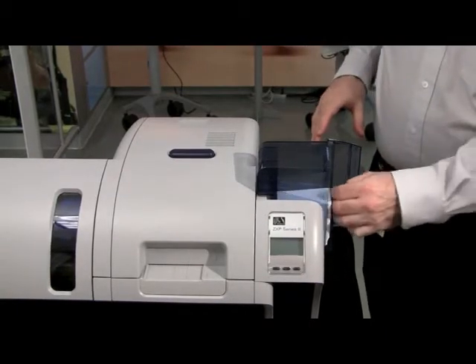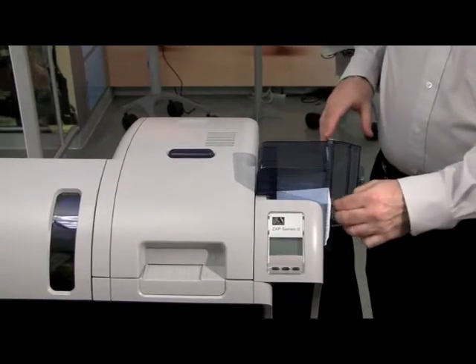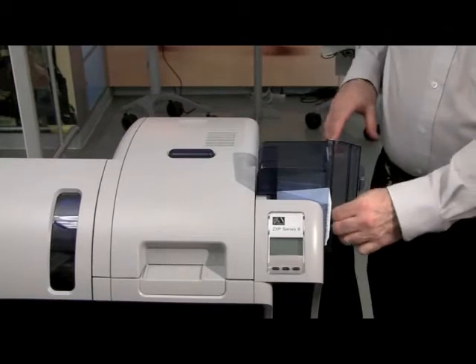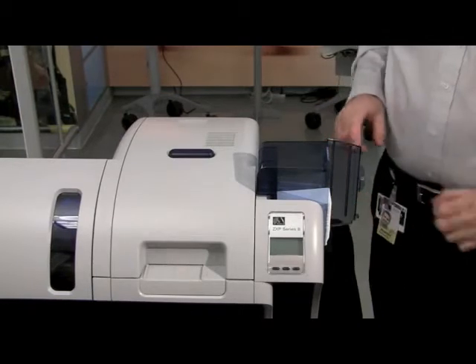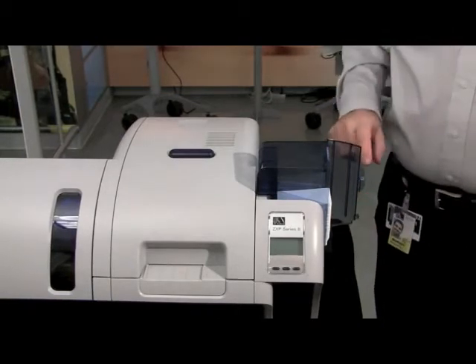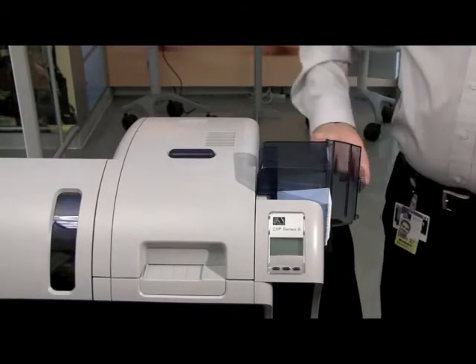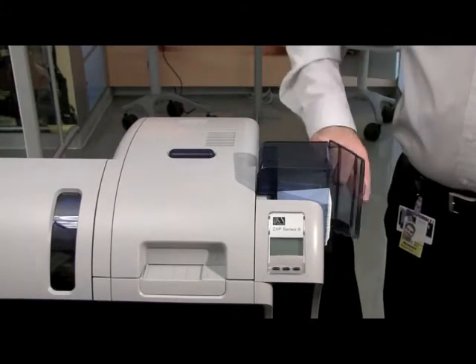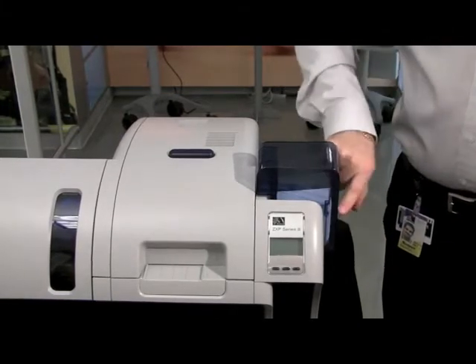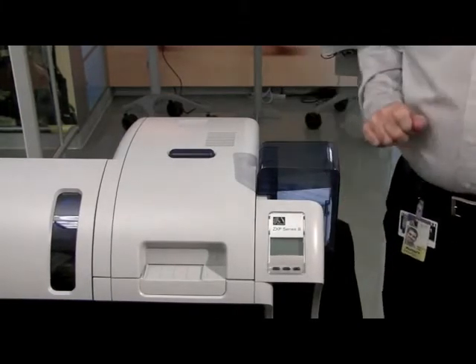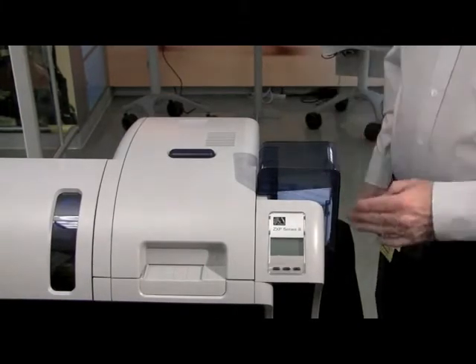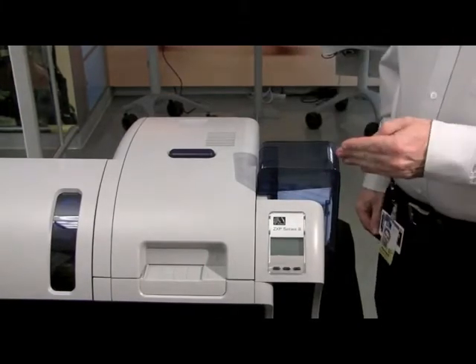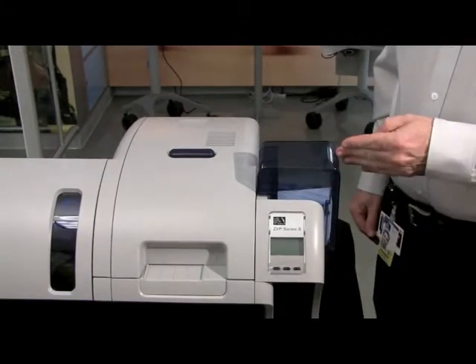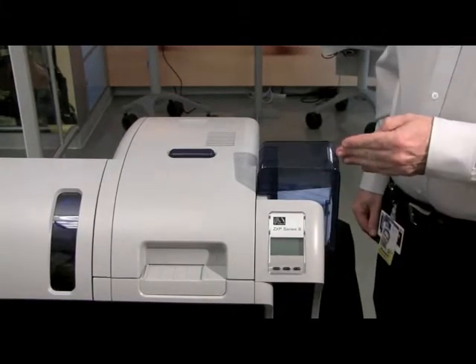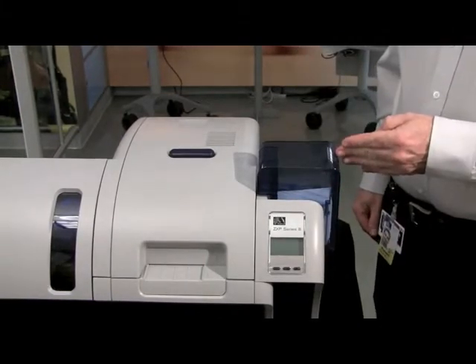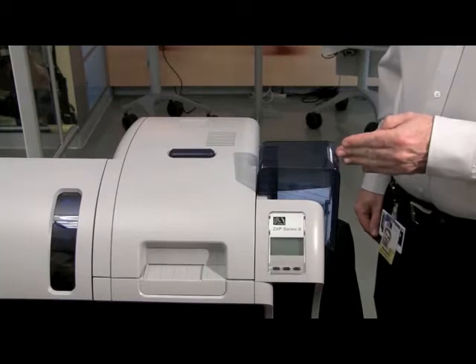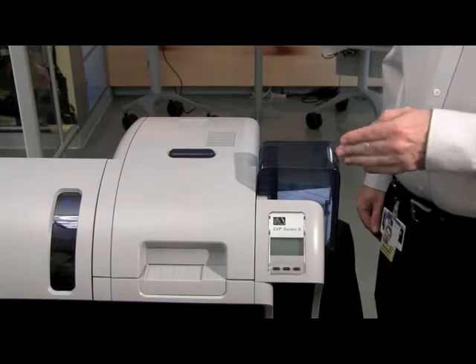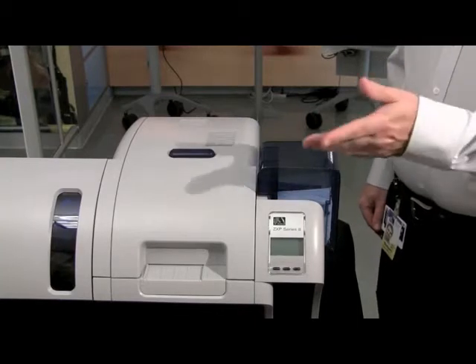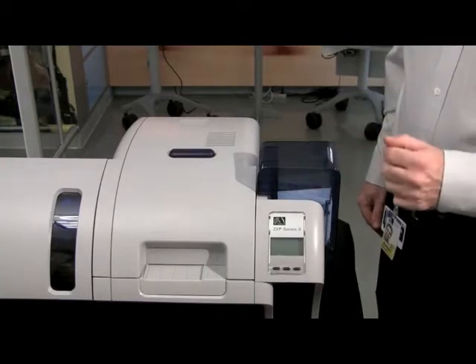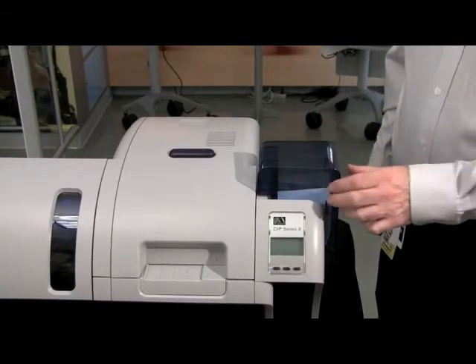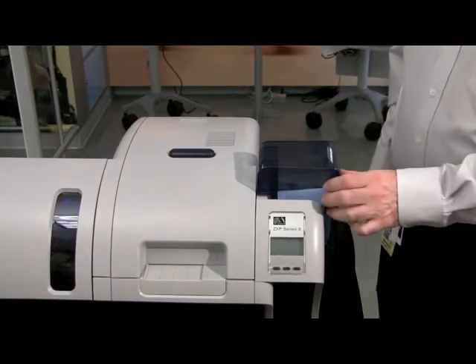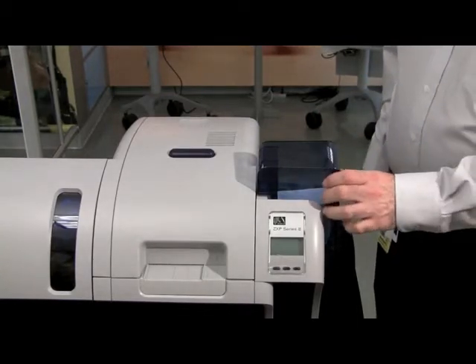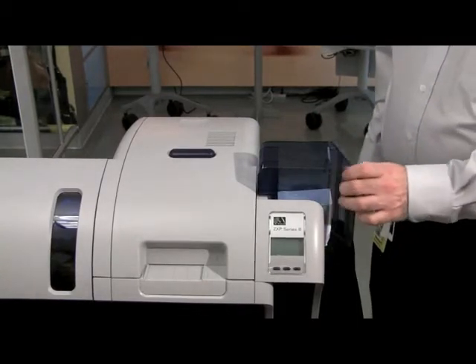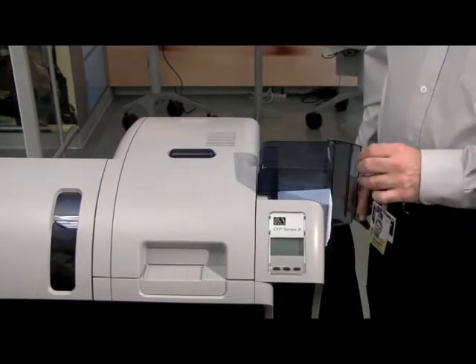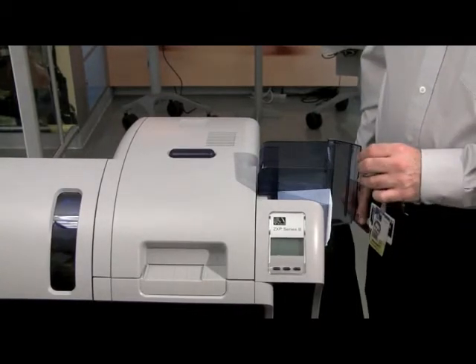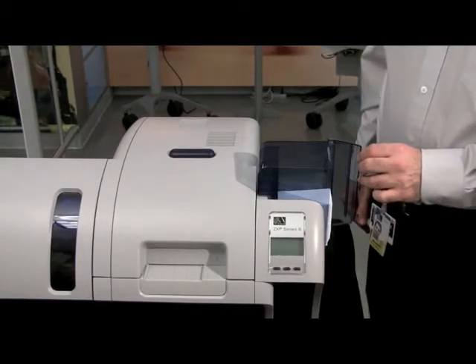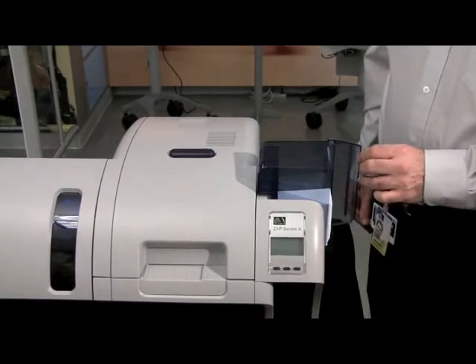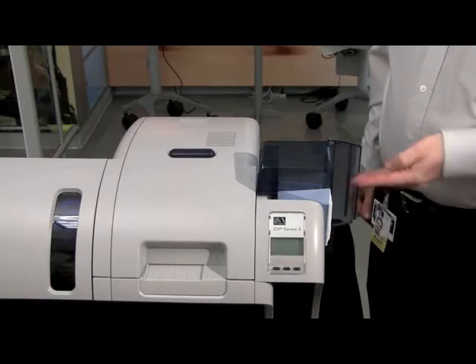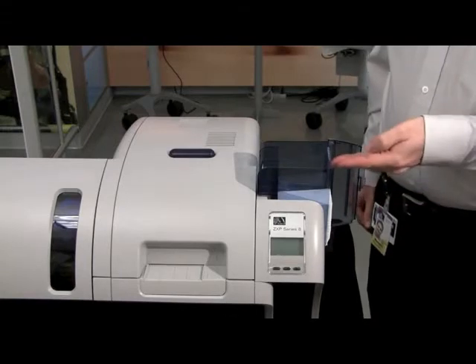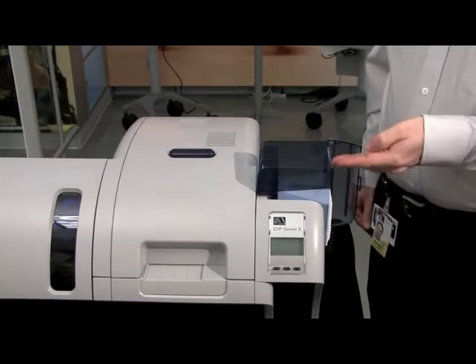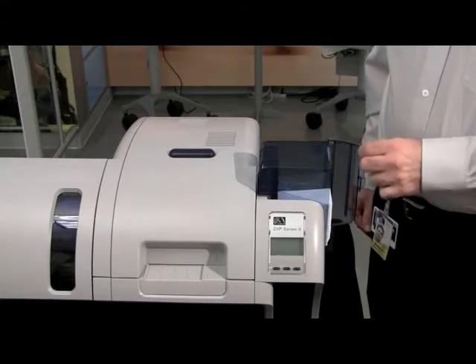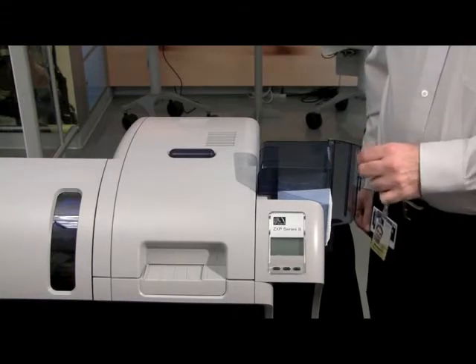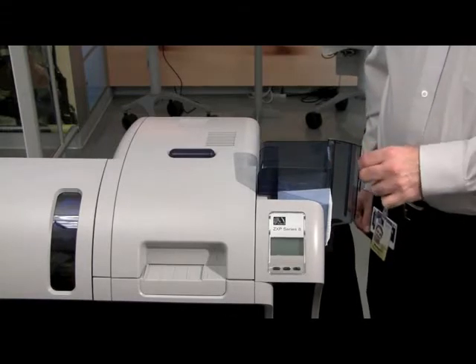Once you have loaded your desired number of cards in the hopper, close the door. Should you want to refill the hopper while the printer is working, you can open the hopper door and refill the cards if desired.